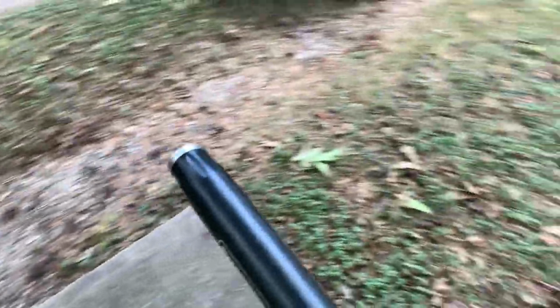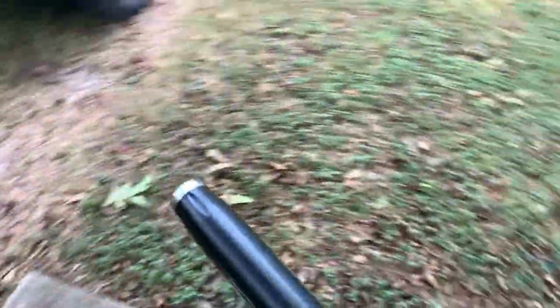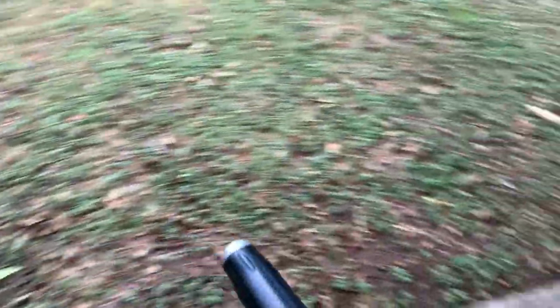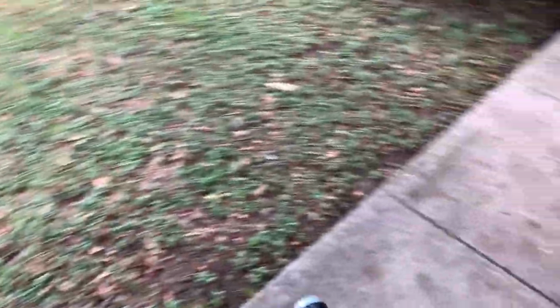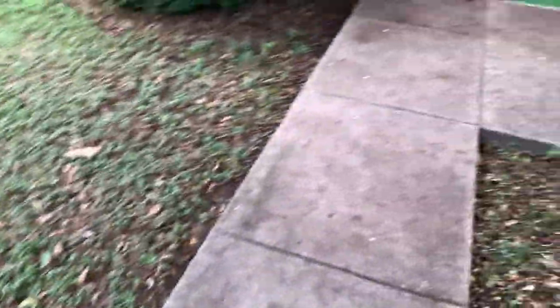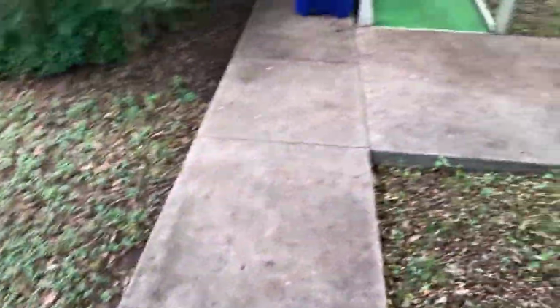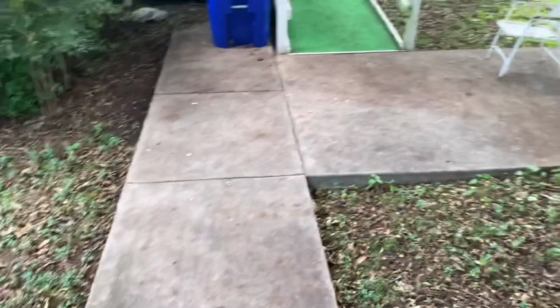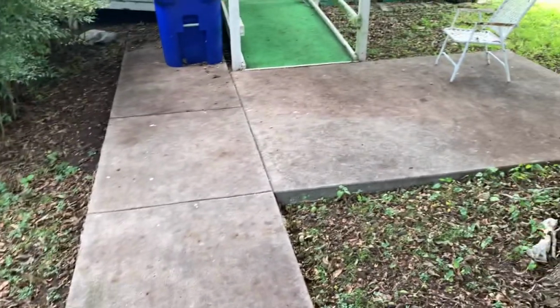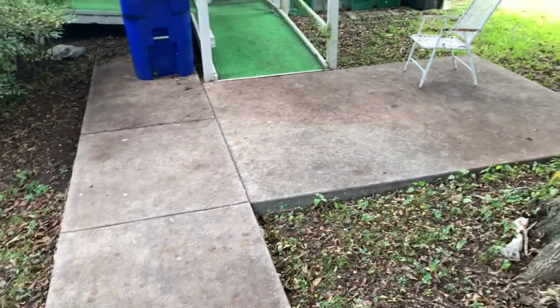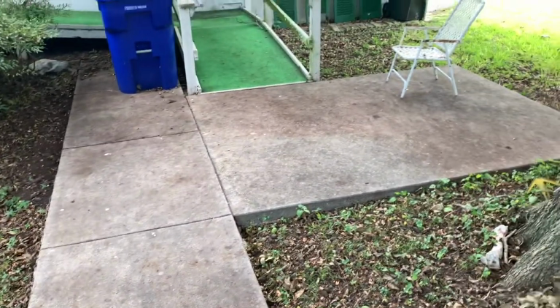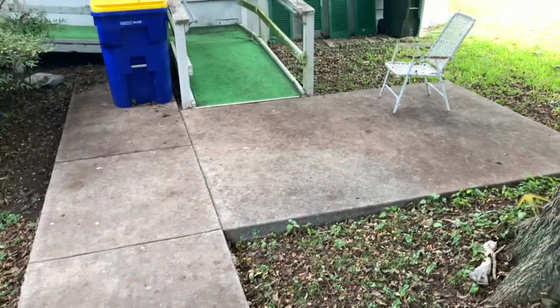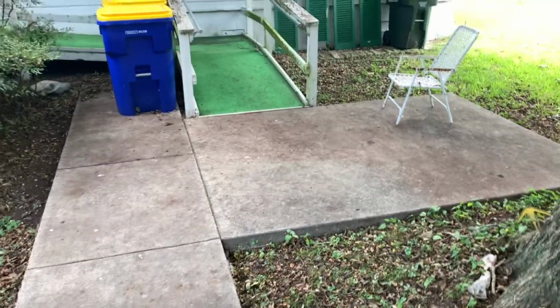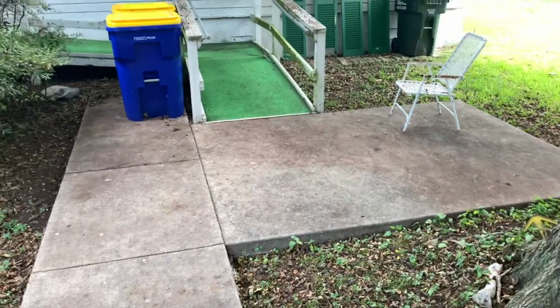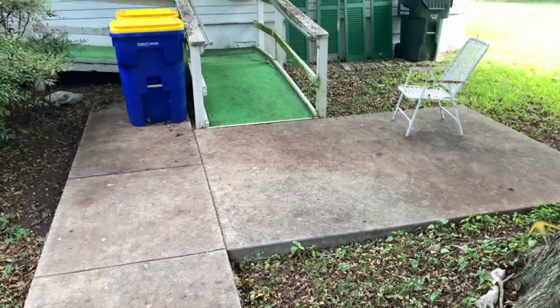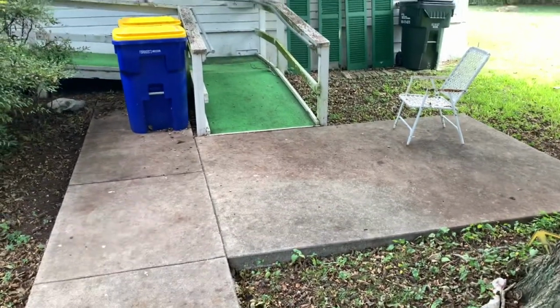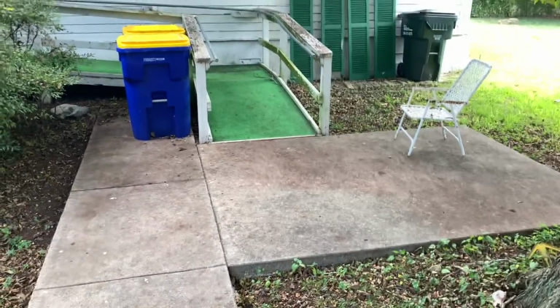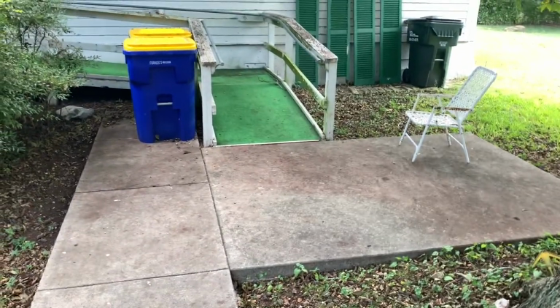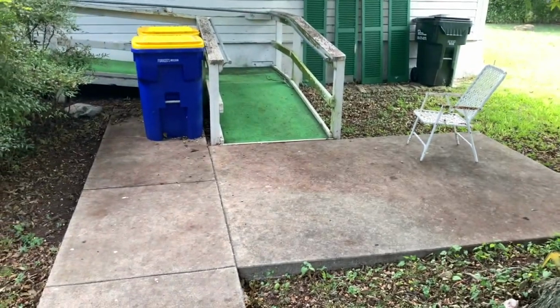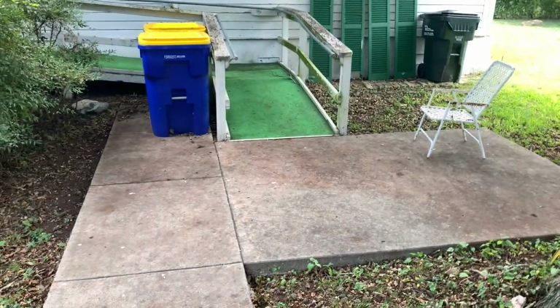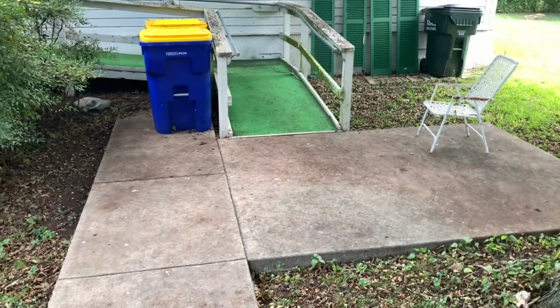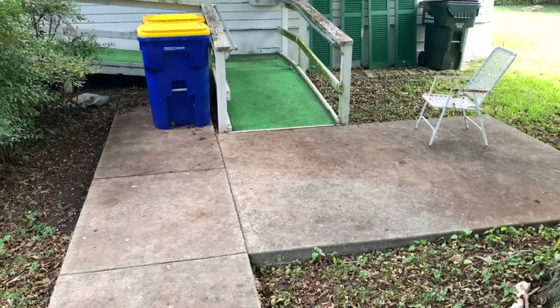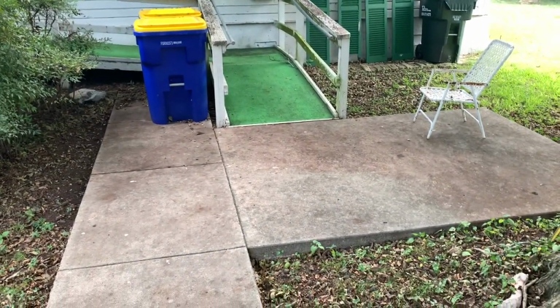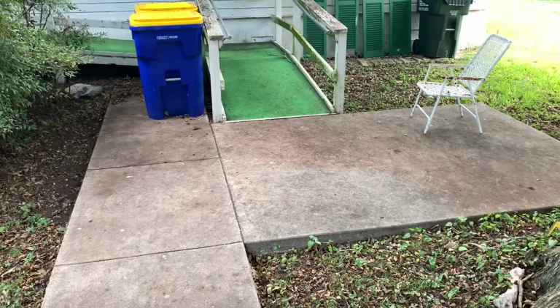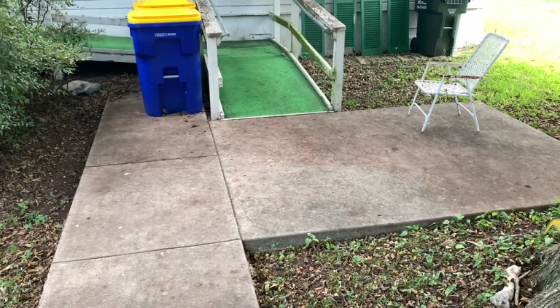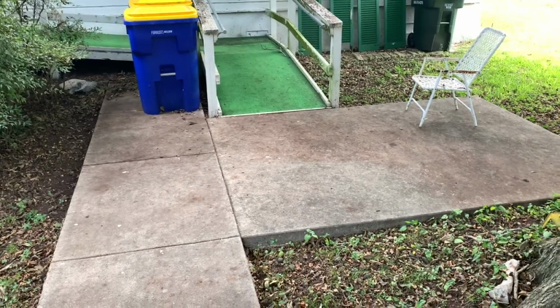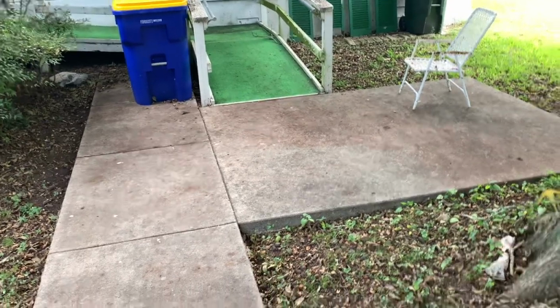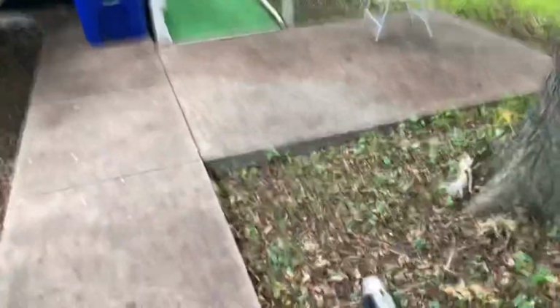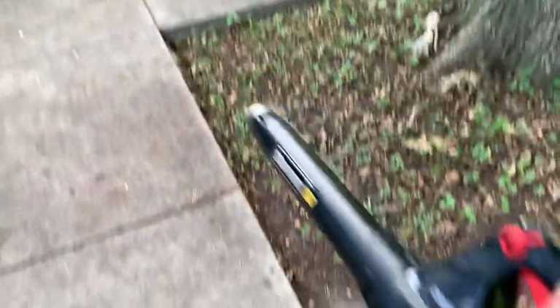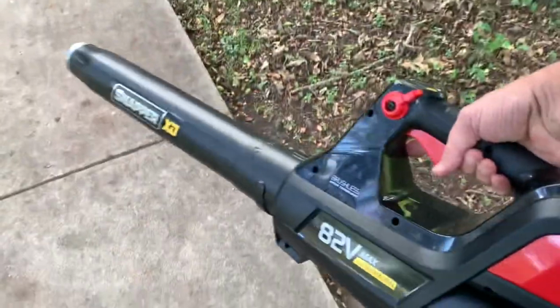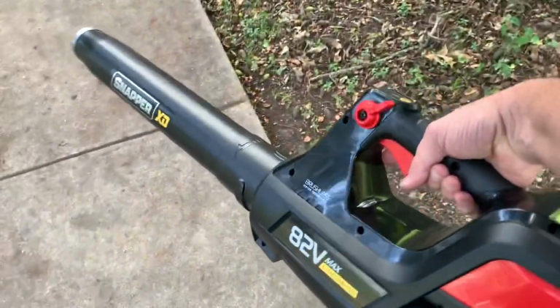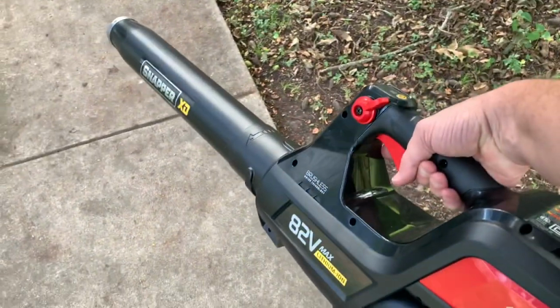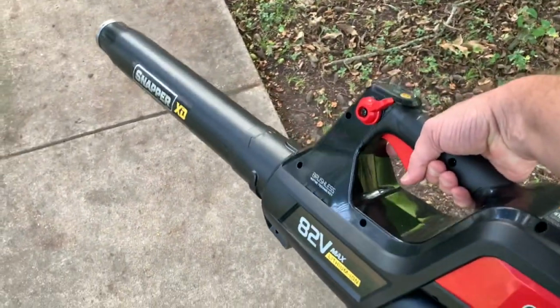Y'all, that was insane. My previous blower would not do that that quickly and that efficiently. Amazing.